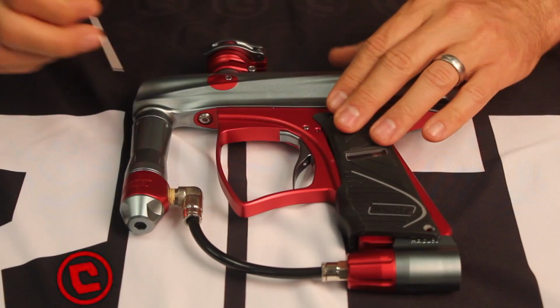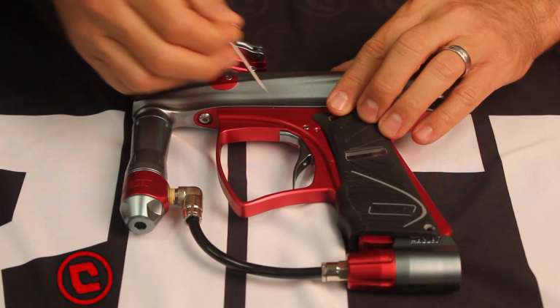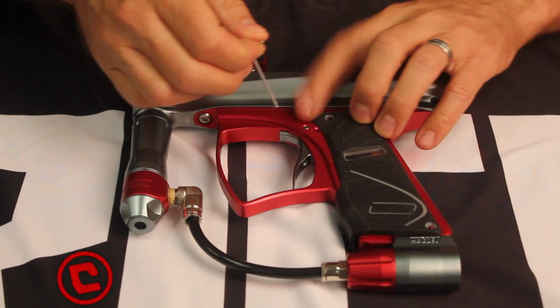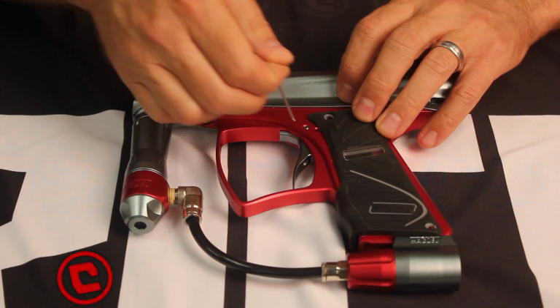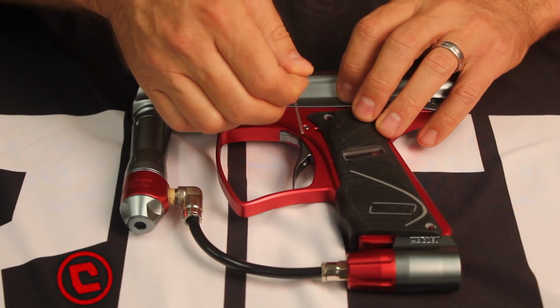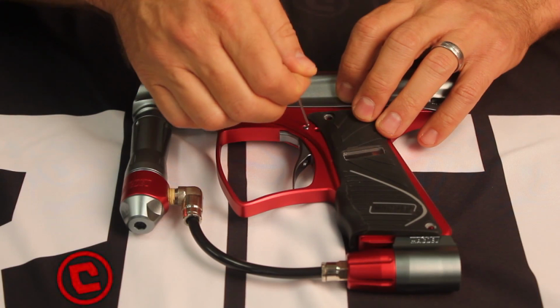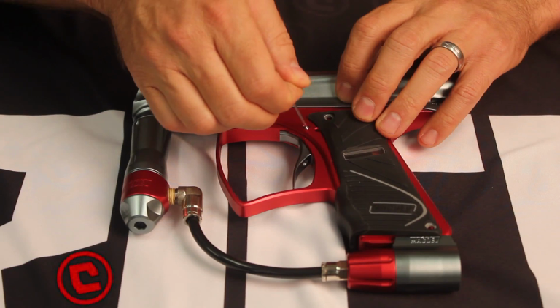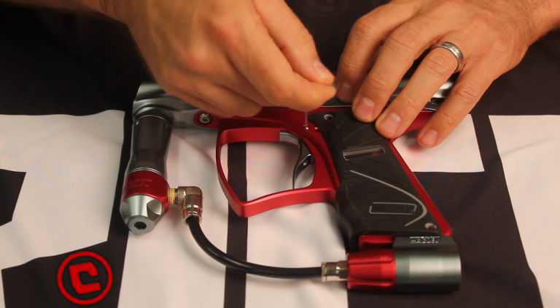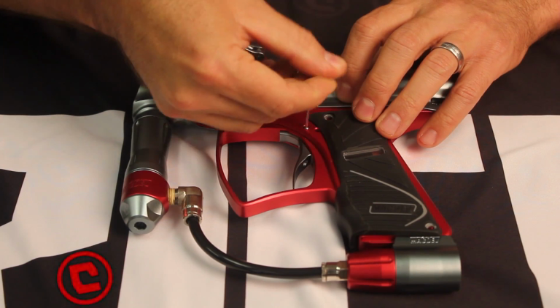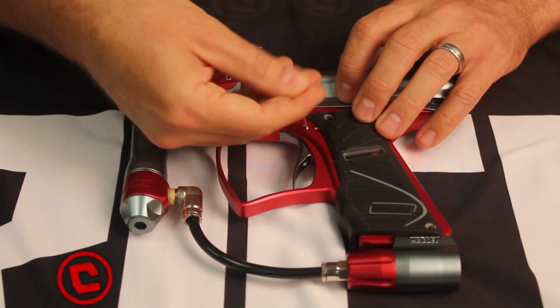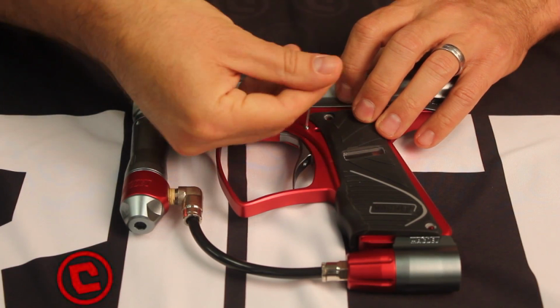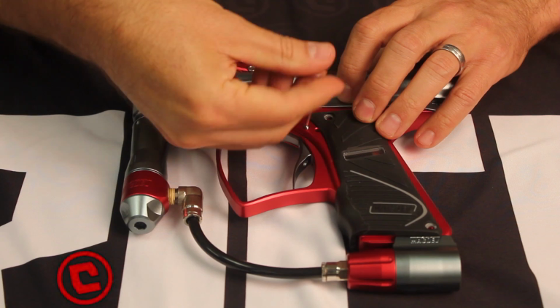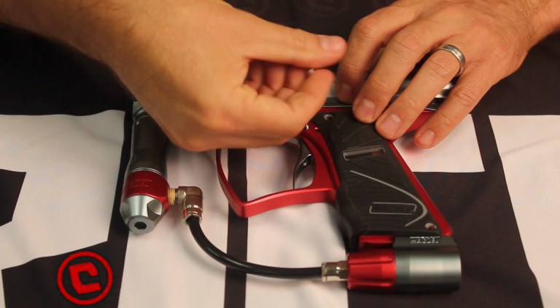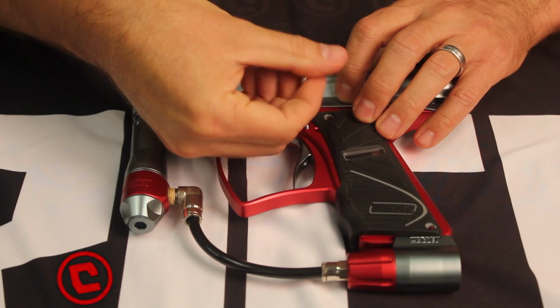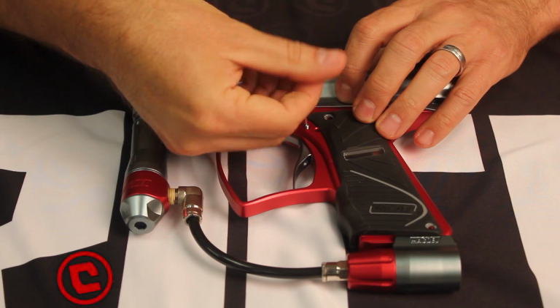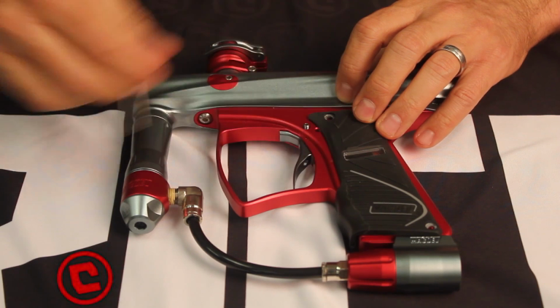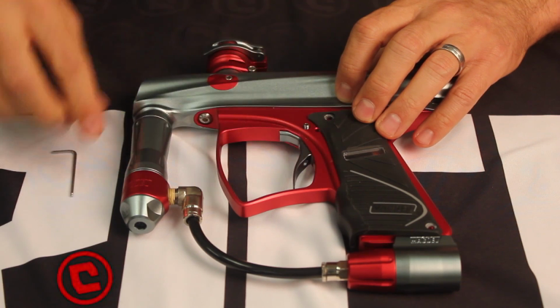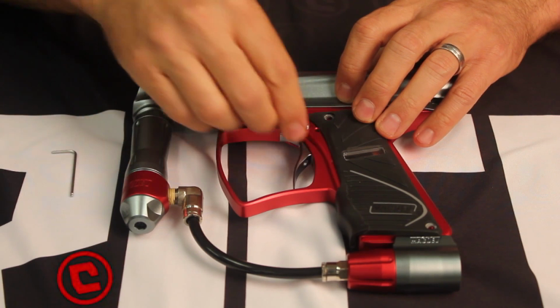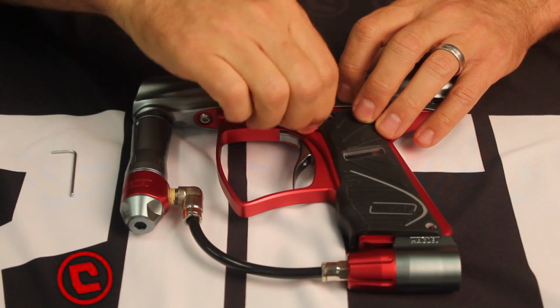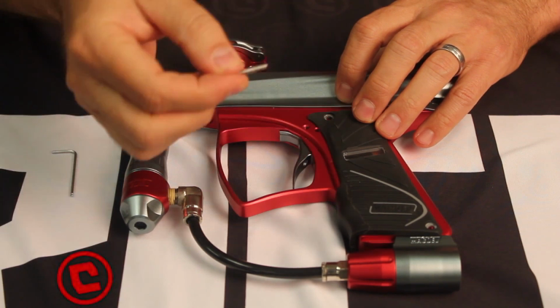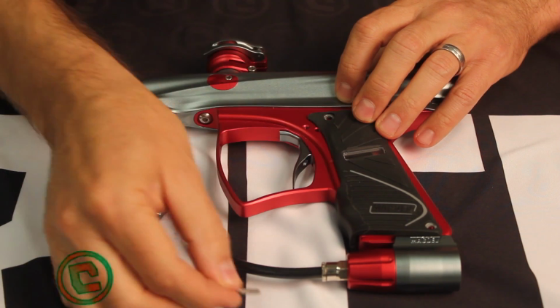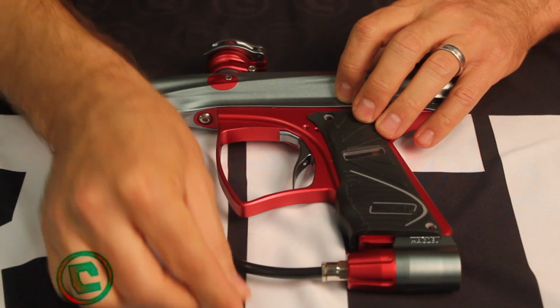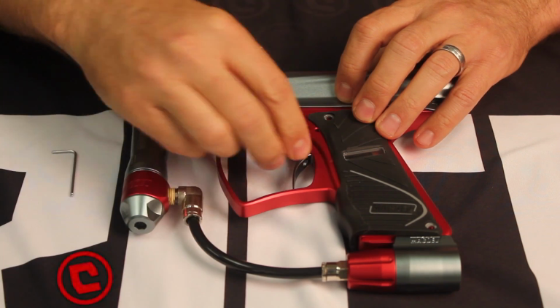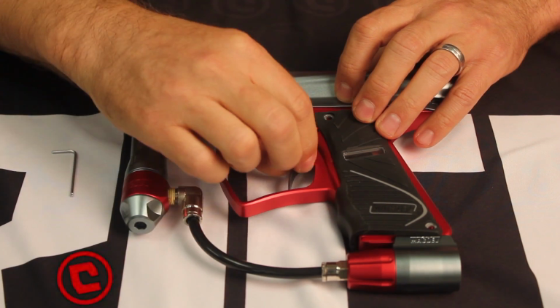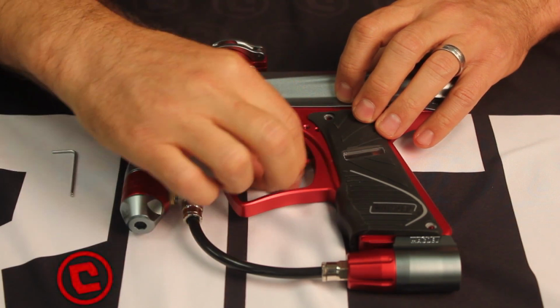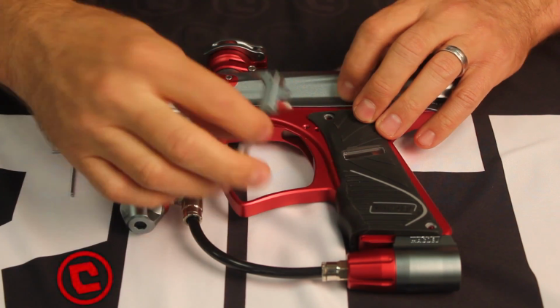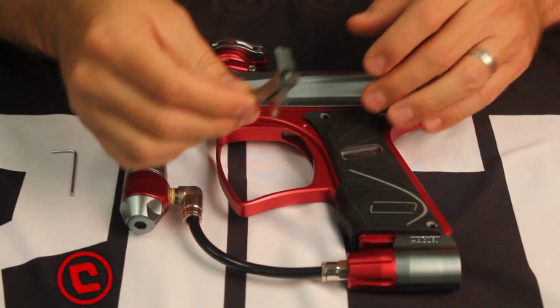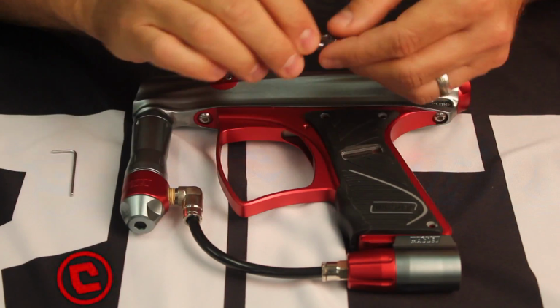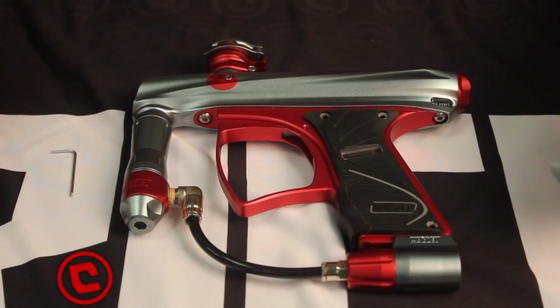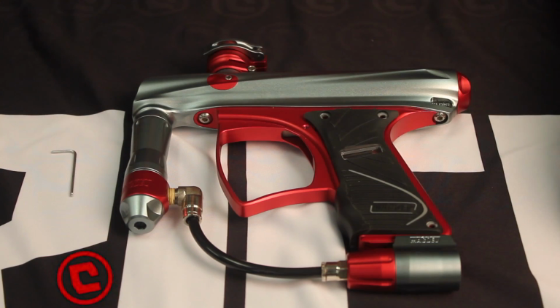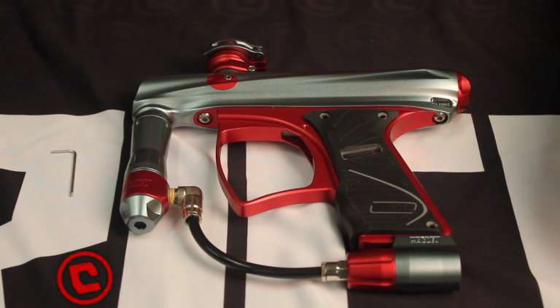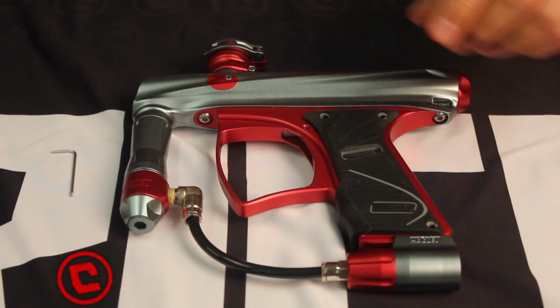First we're going to start by removing the stock trigger. Take the pin out and keep that, as we're going to use it. The stock trigger goes out.